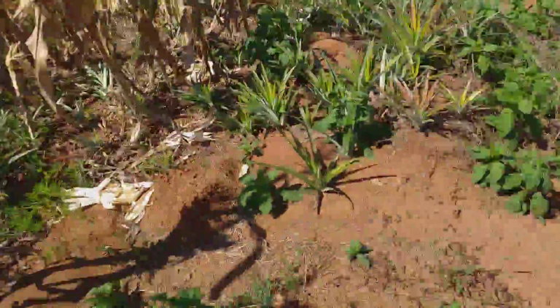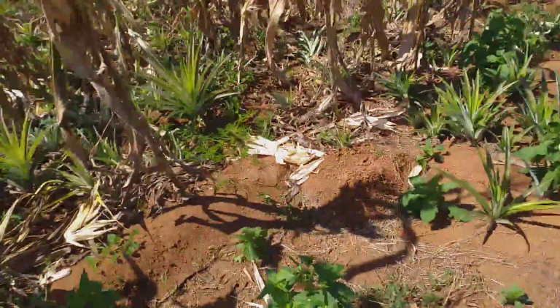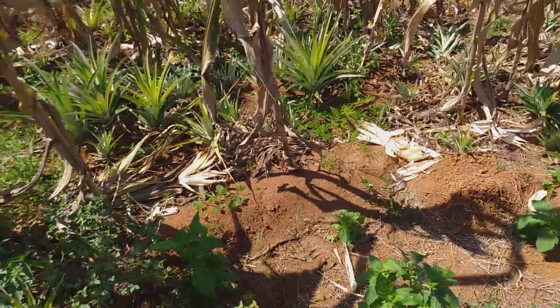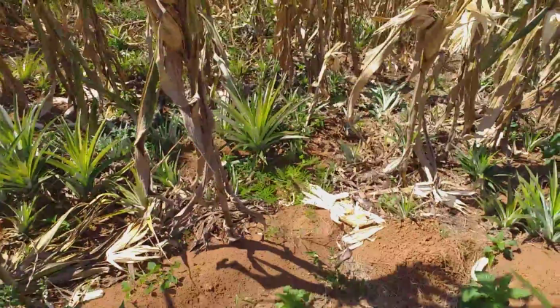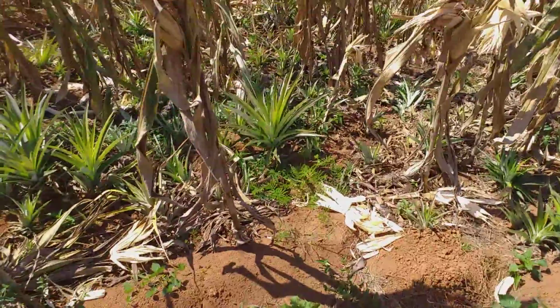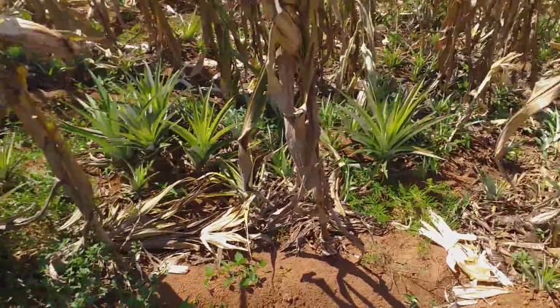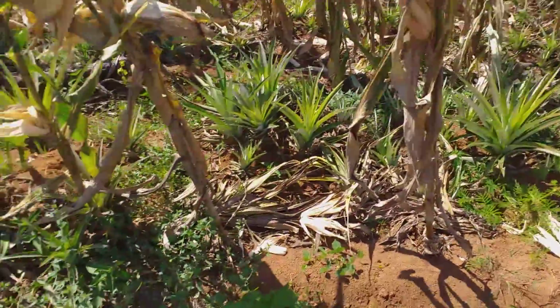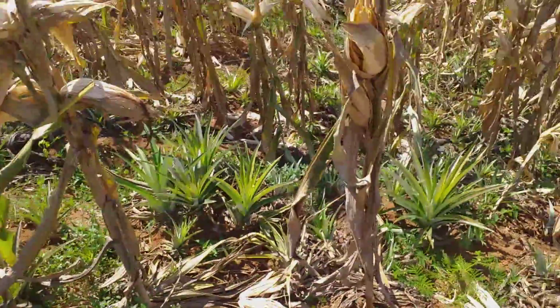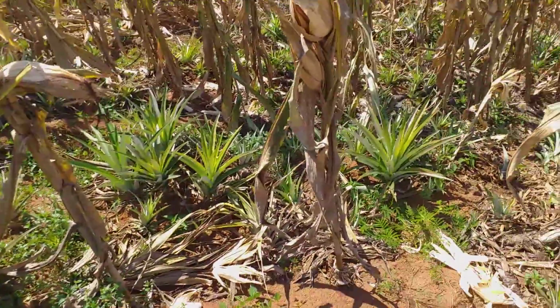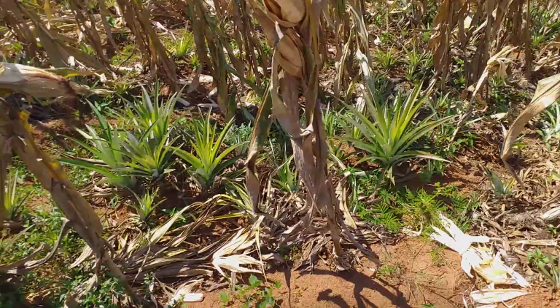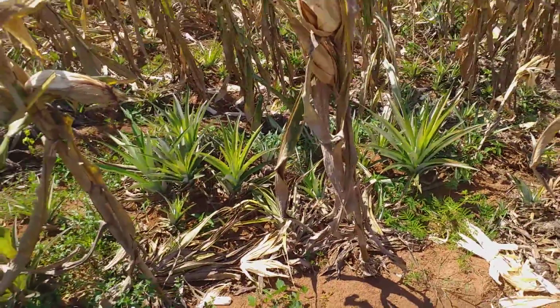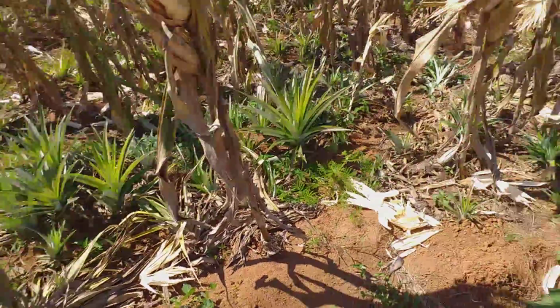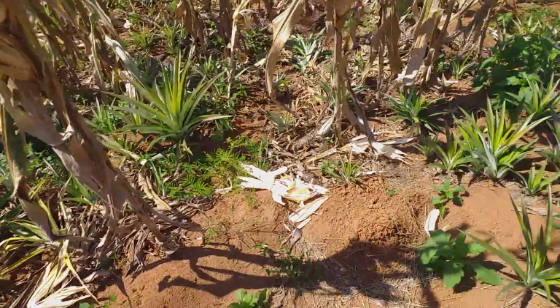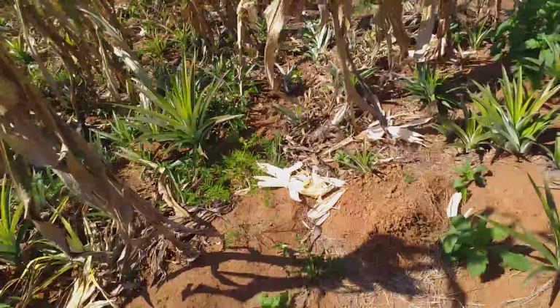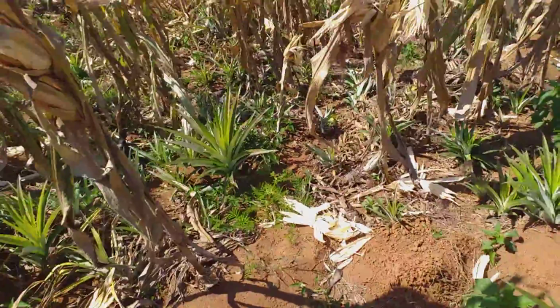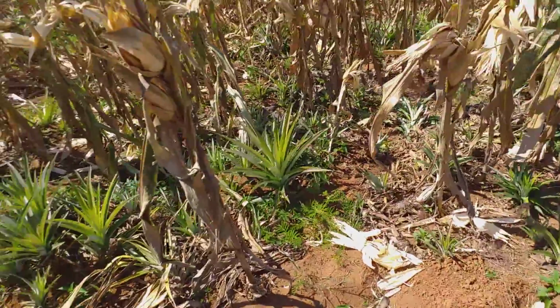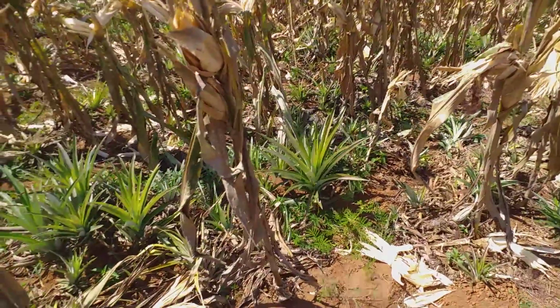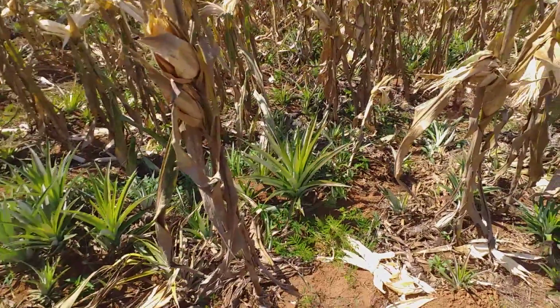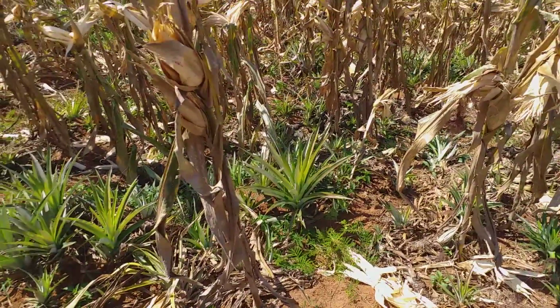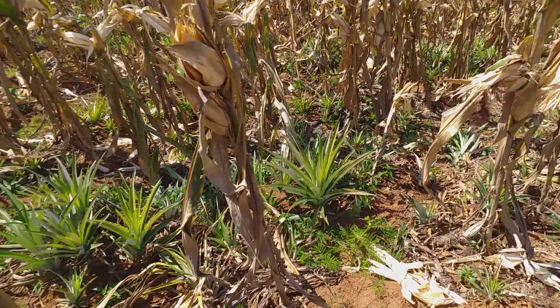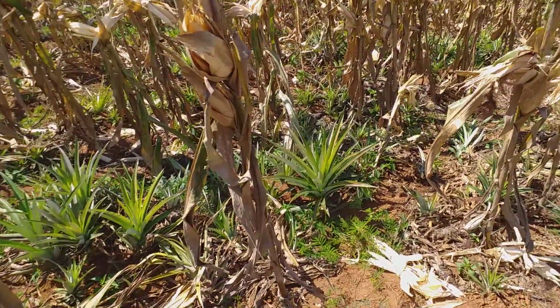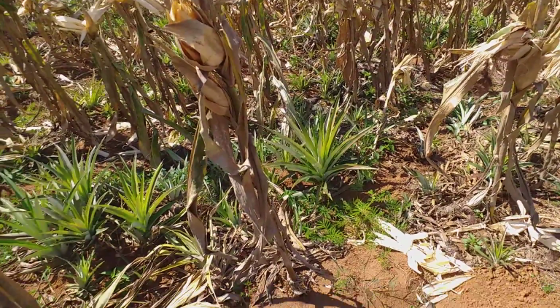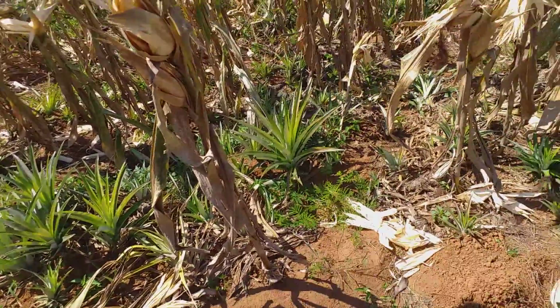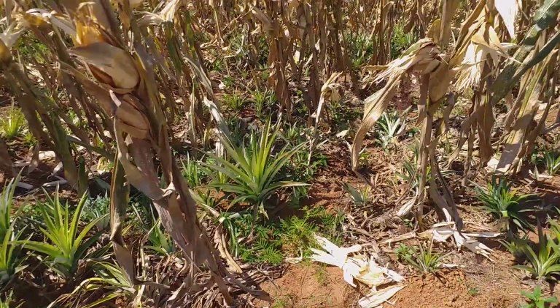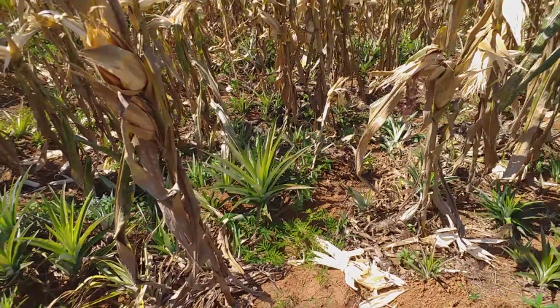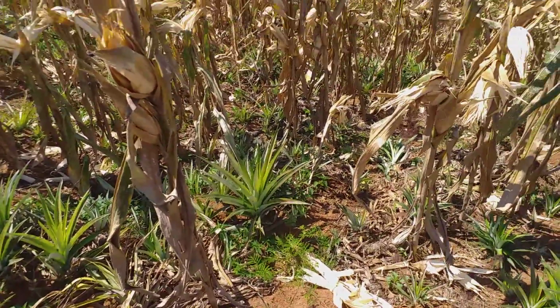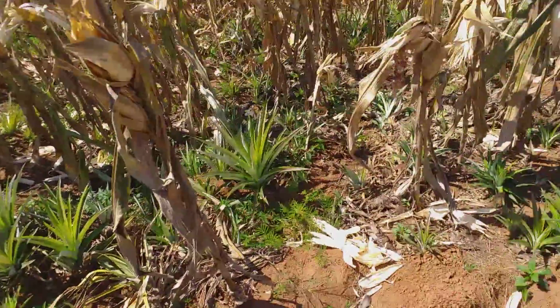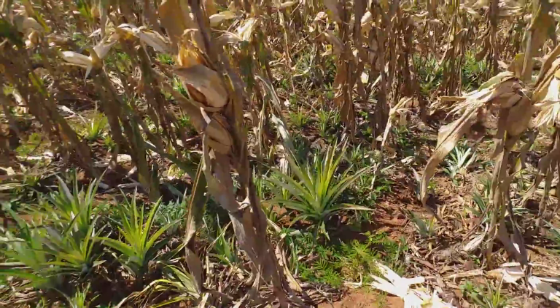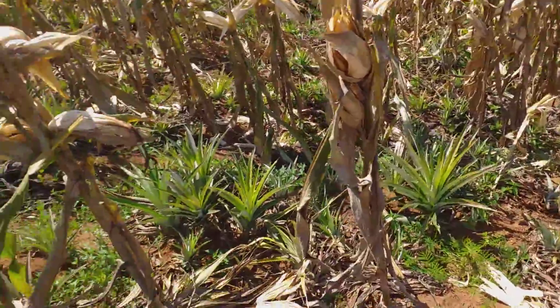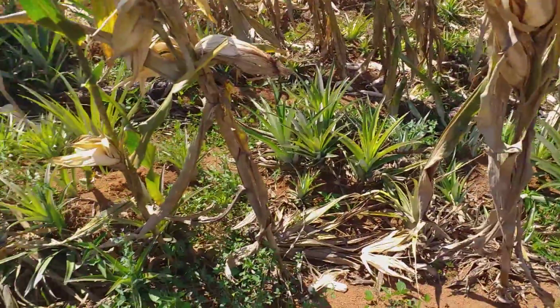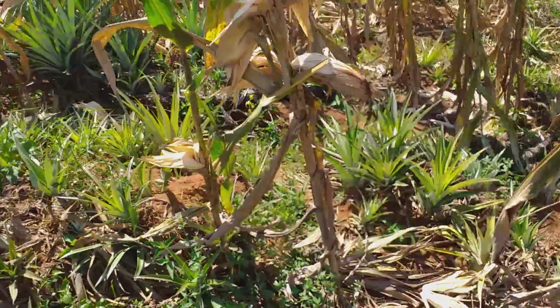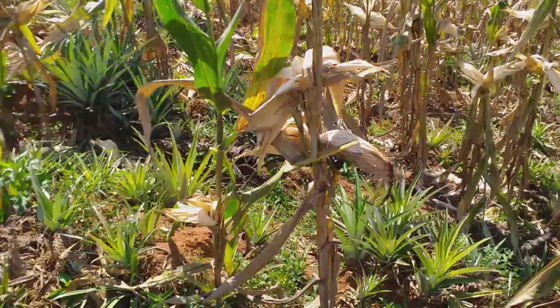As you can see, there are lots of pineapples here. I would love to have volunteer pineapples — that would be wonderful. Because I'd love to eat them, but I would love to be able to sell some too.